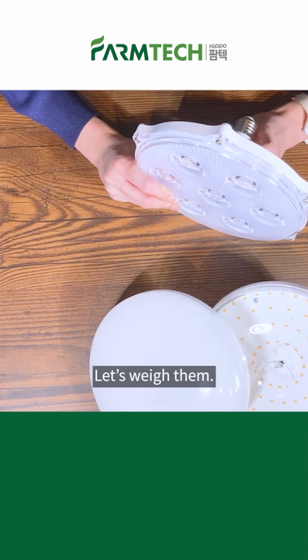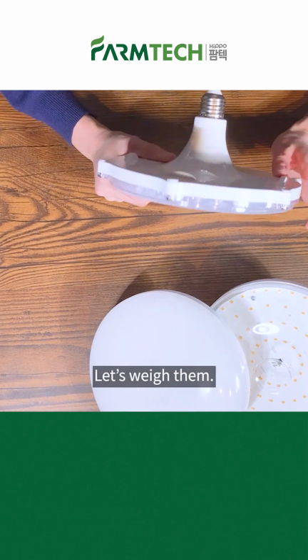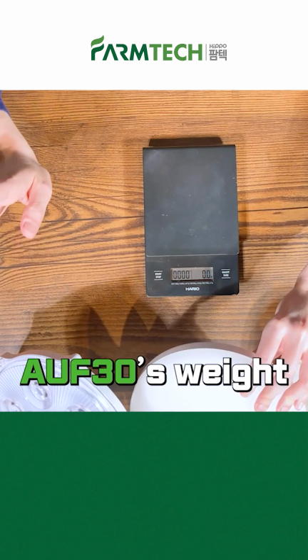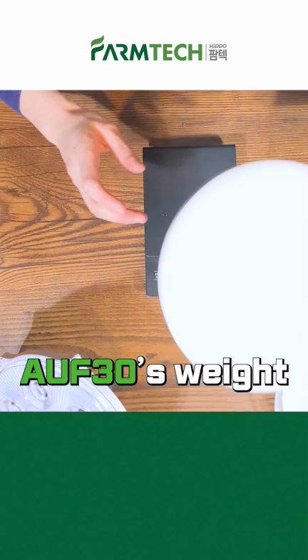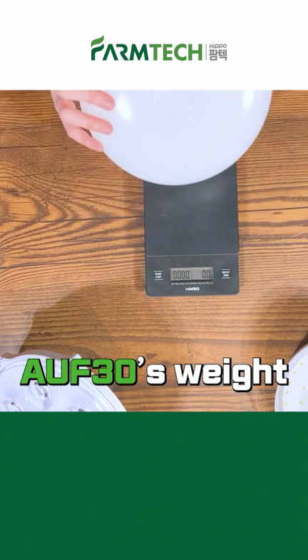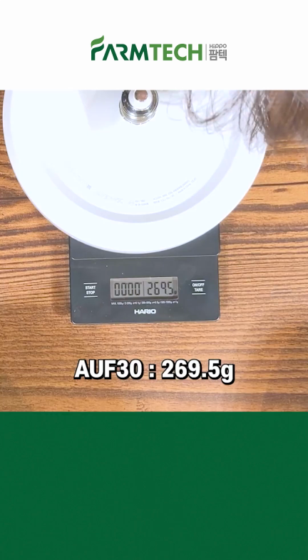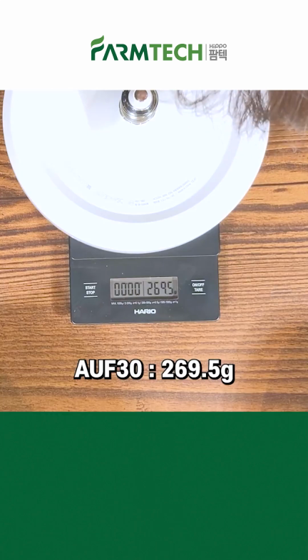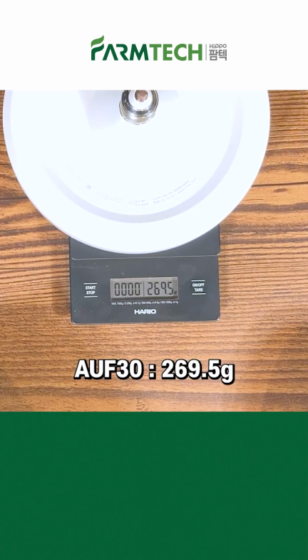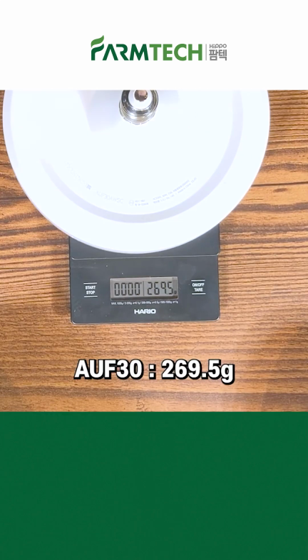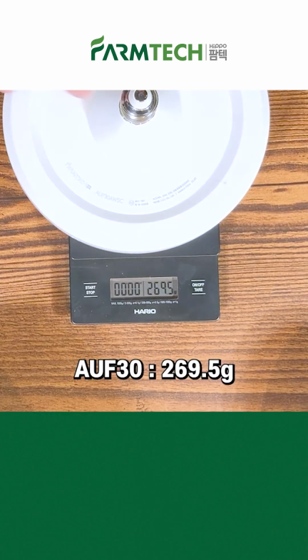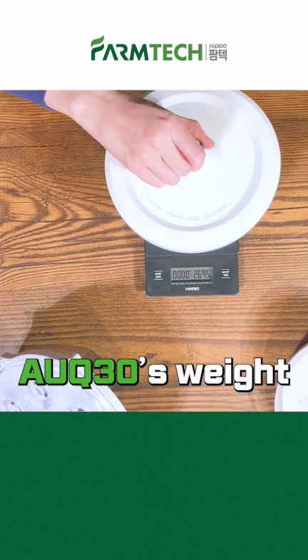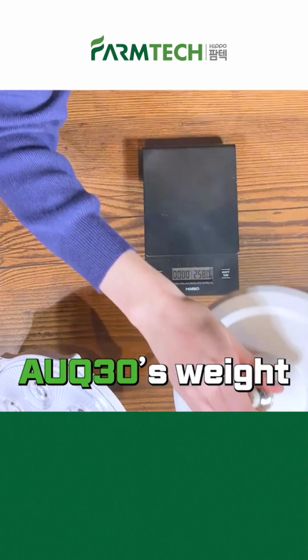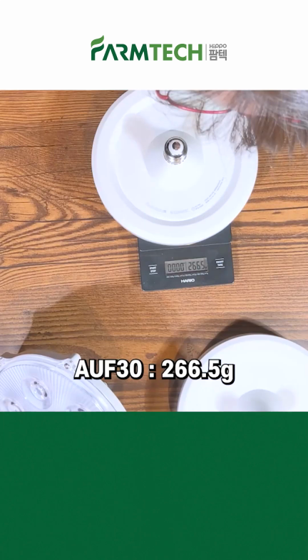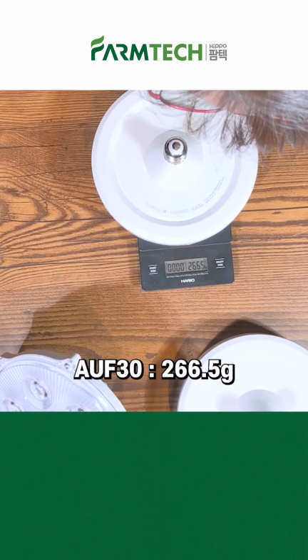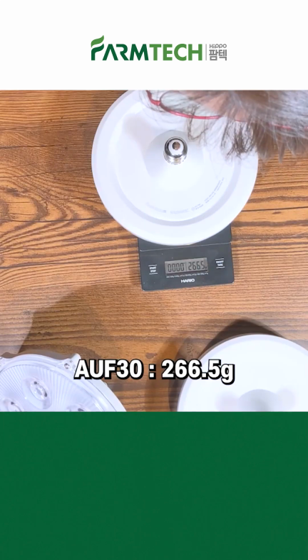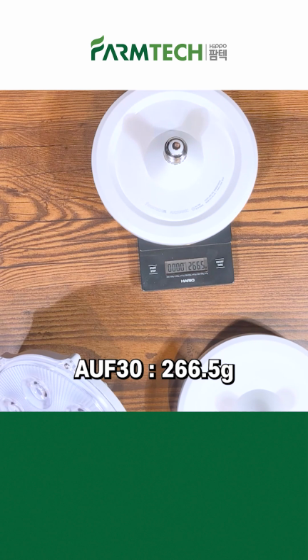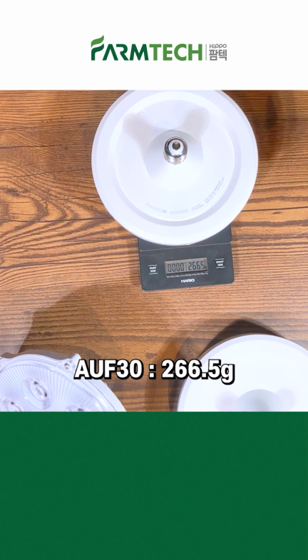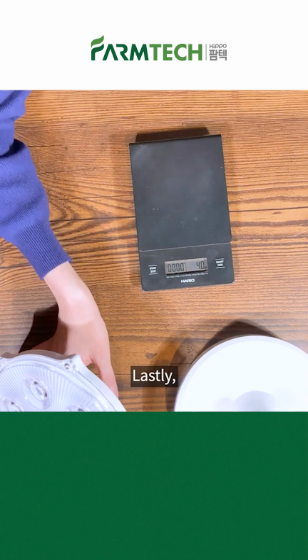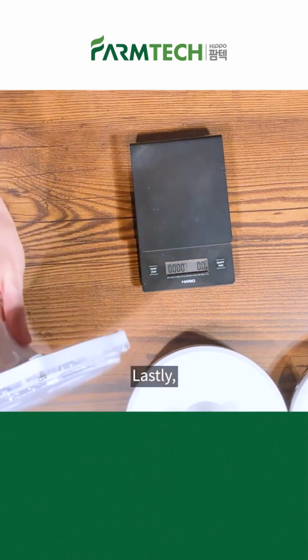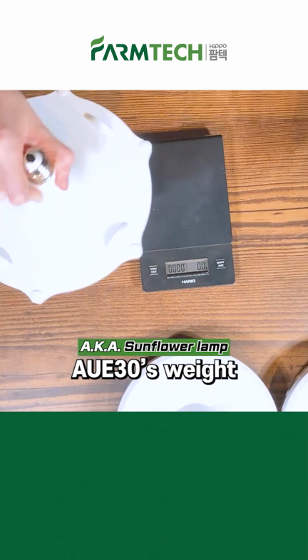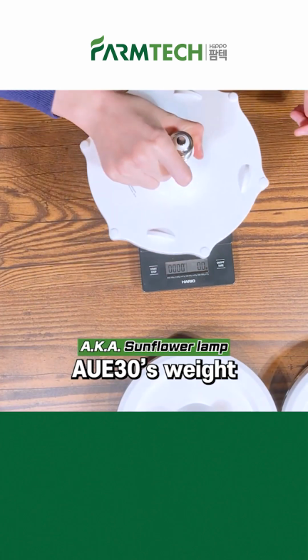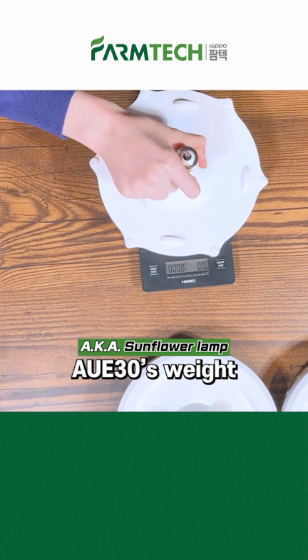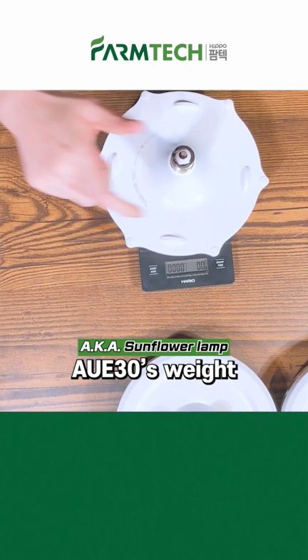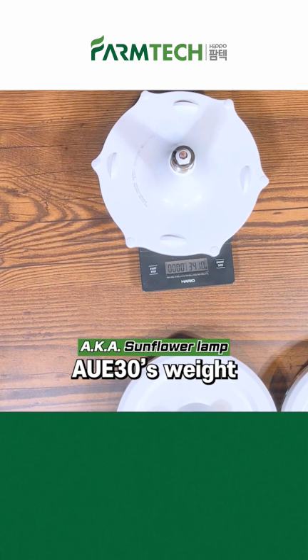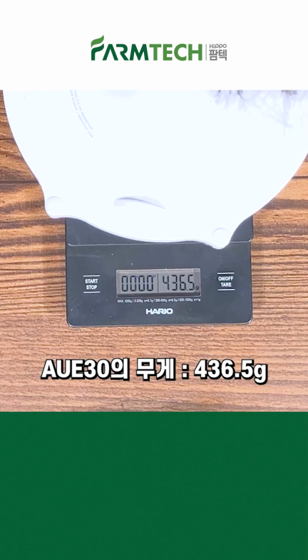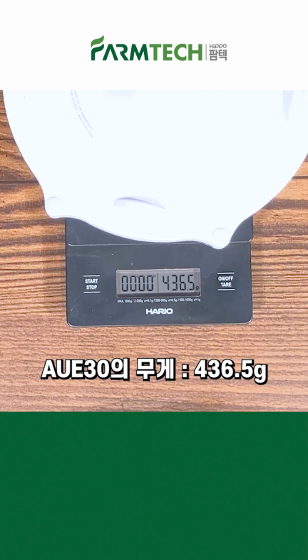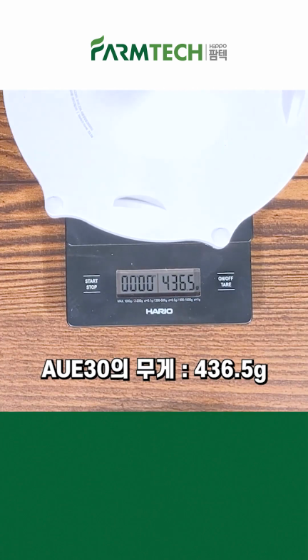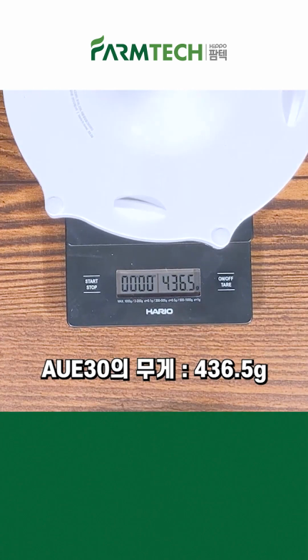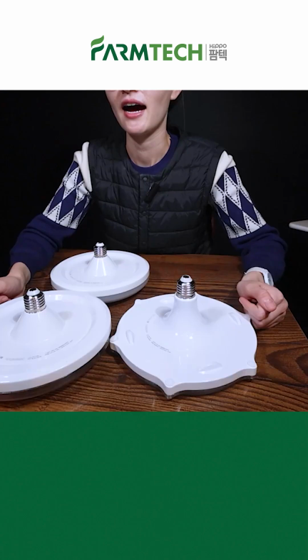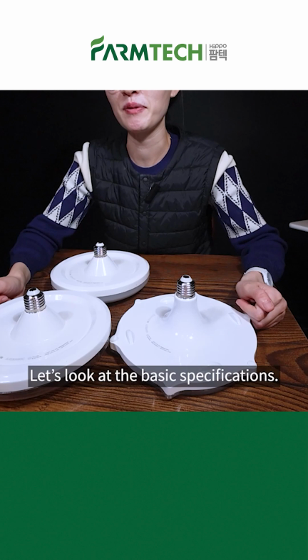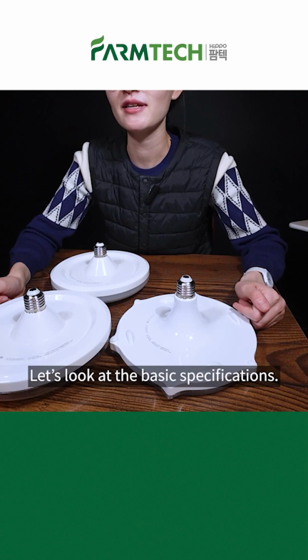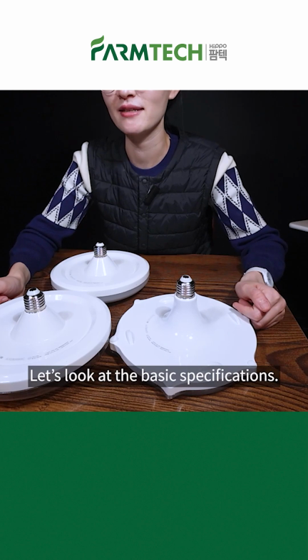Let's weigh them. AUF30 only weighs 269.5 grams and AUQ is 266.5 grams. Lastly, the weight of the Sunflower lamp, AUE30, is 436.5 grams.